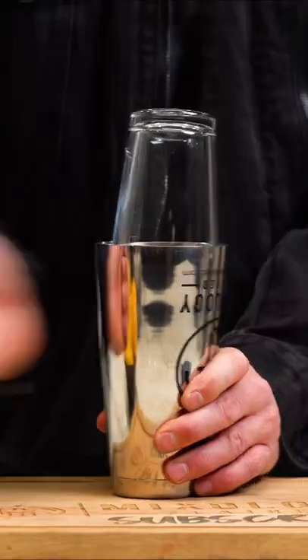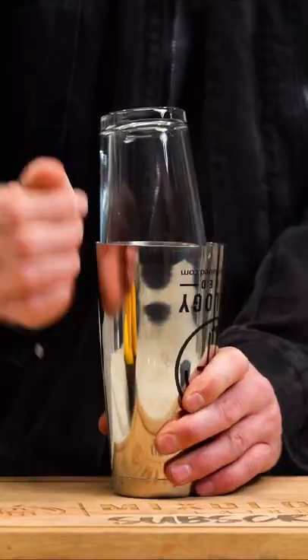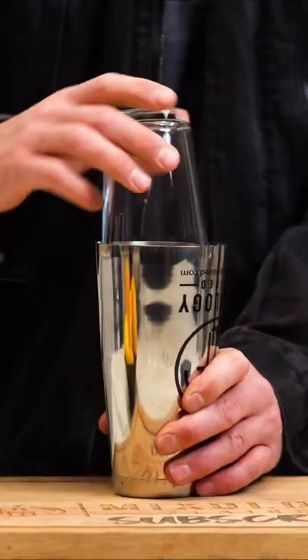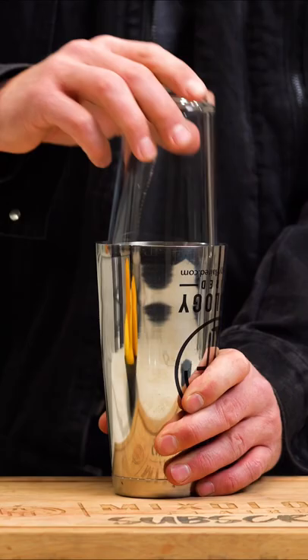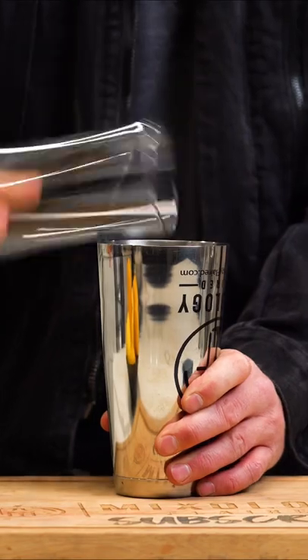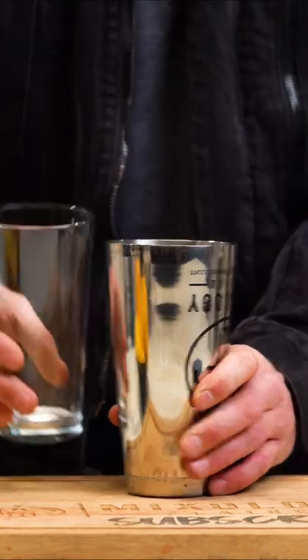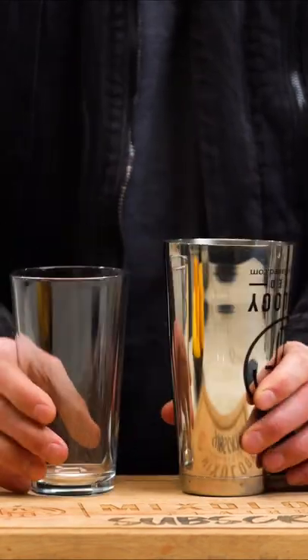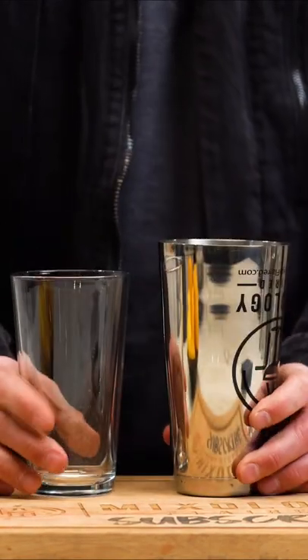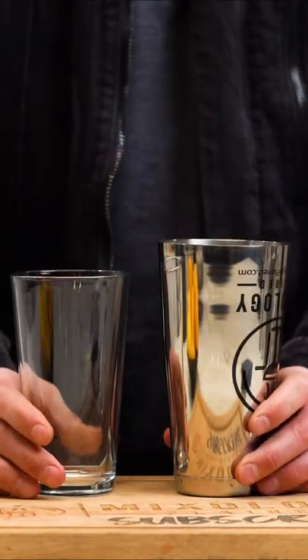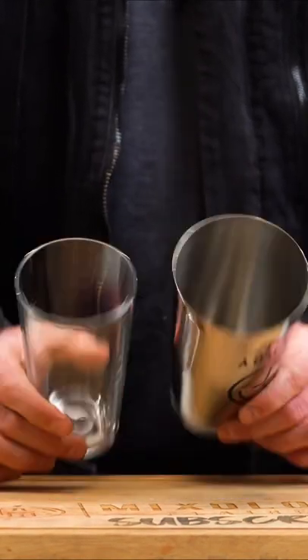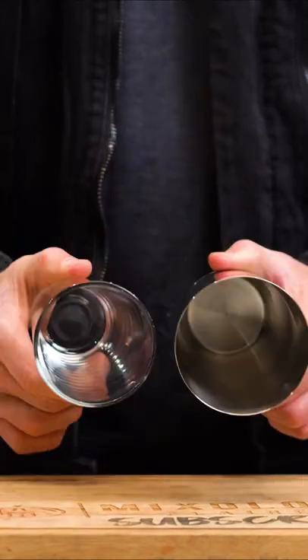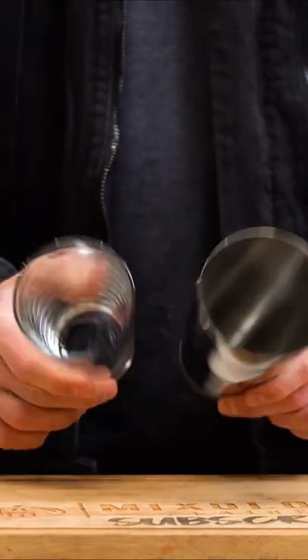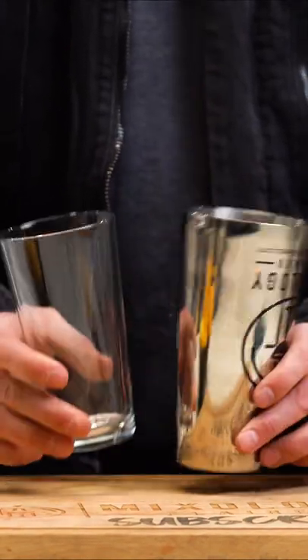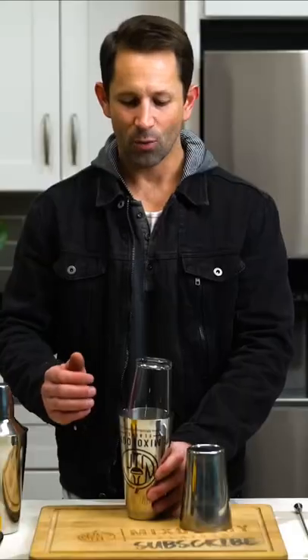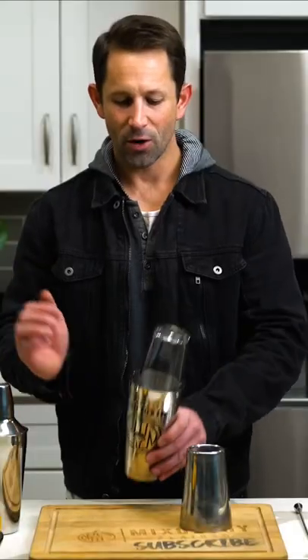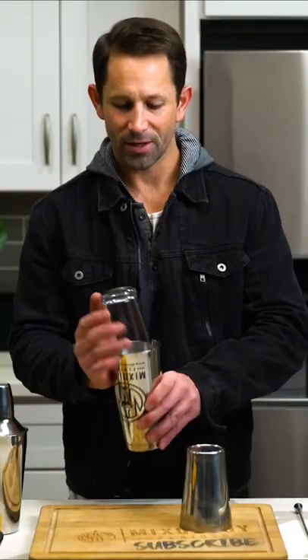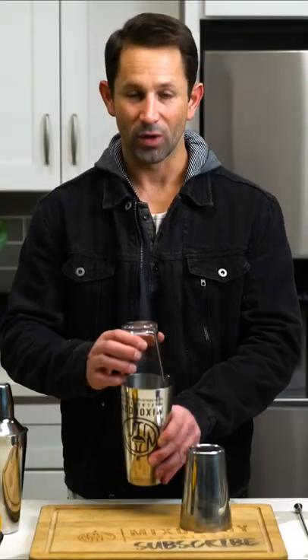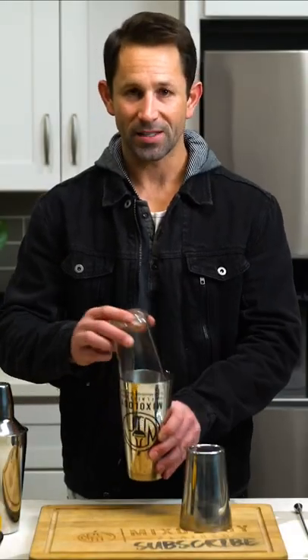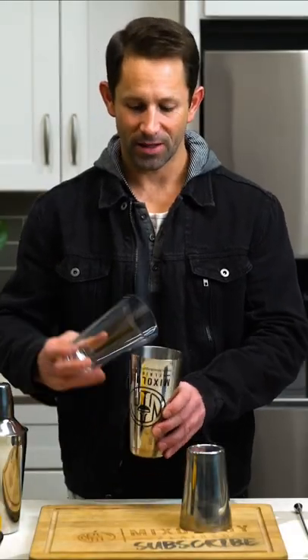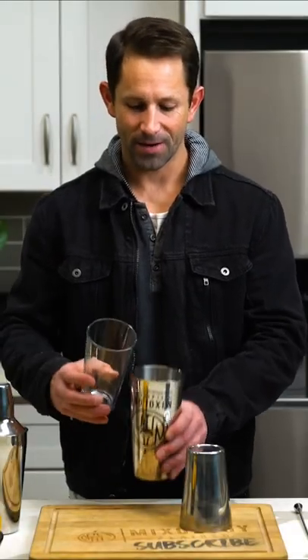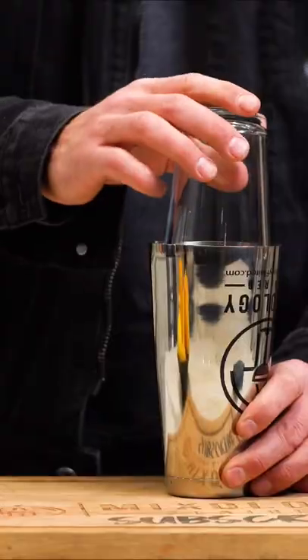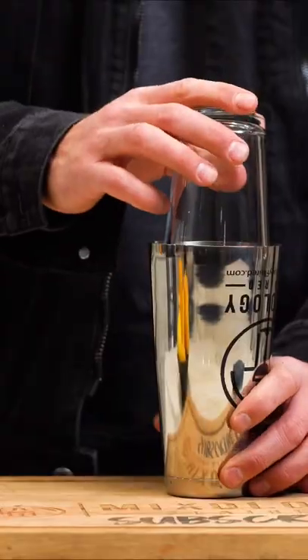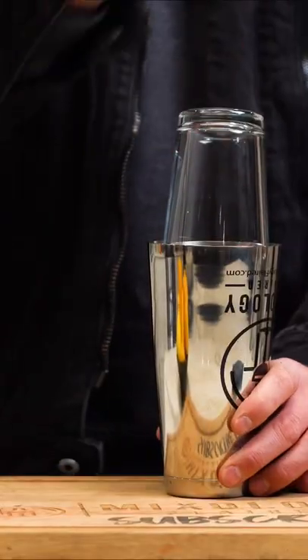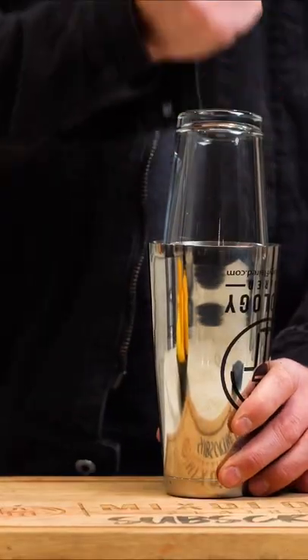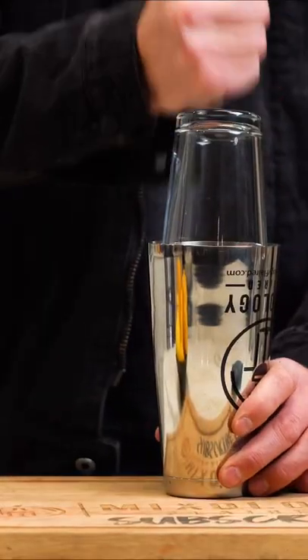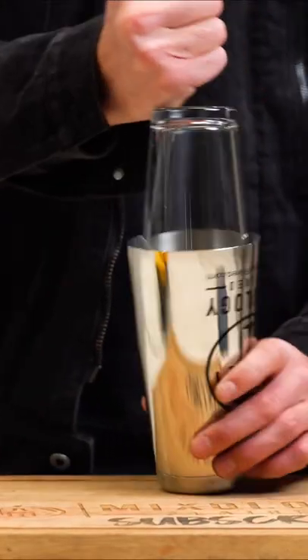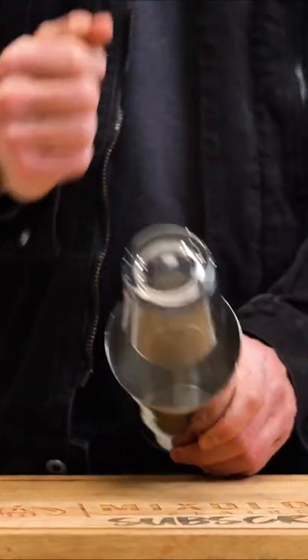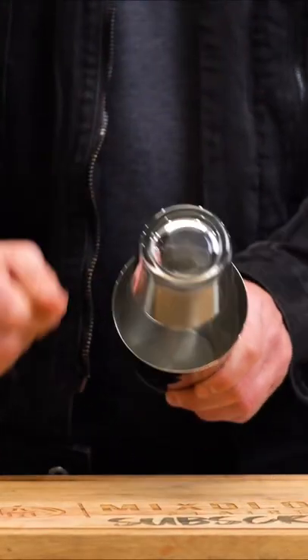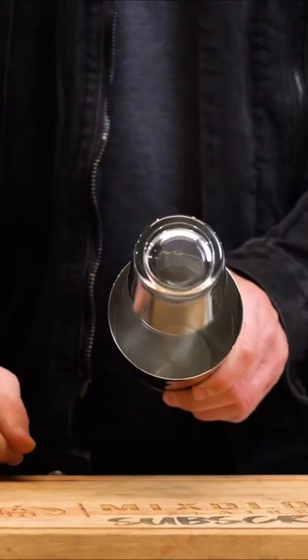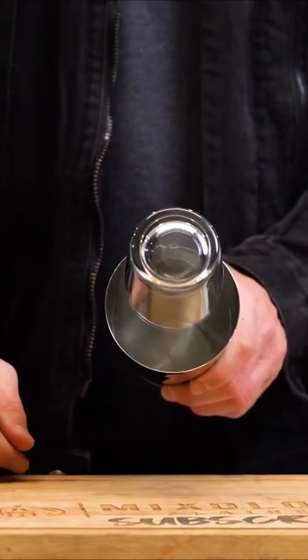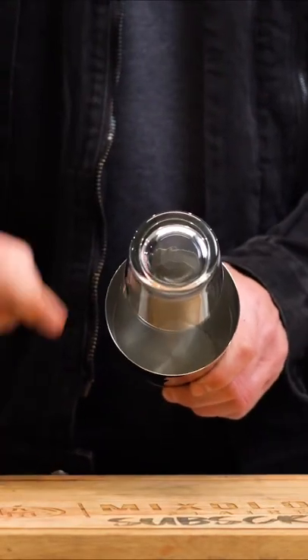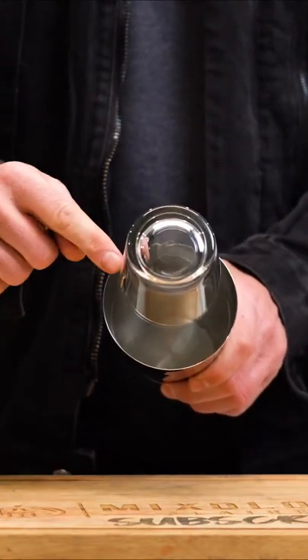Once the cocktail gets cold inside, the metal shrinks really tight. And when you go to release the tin, sometimes the glass will chip inside of your drink, and that's no good.